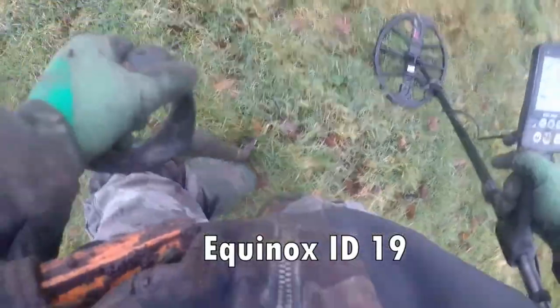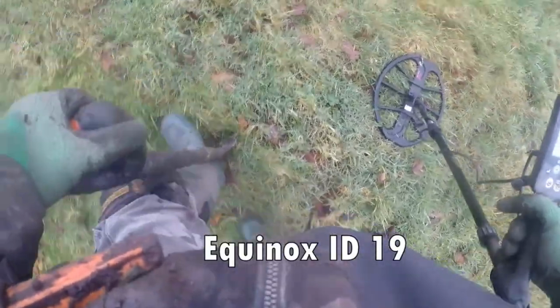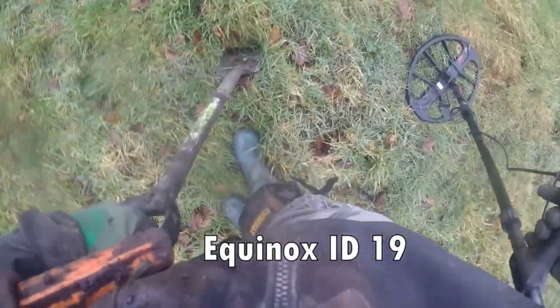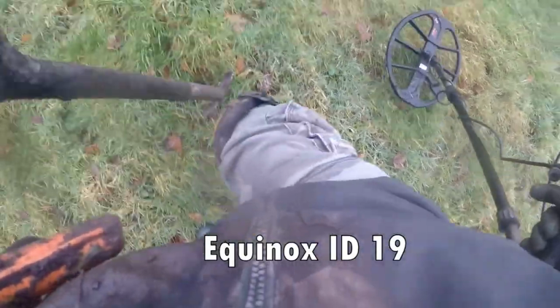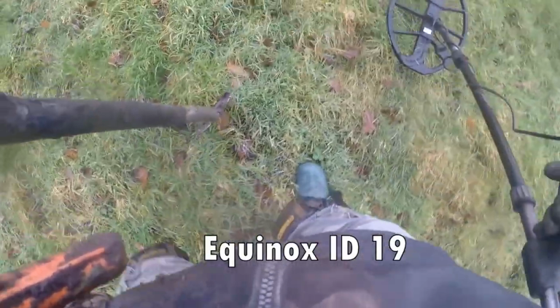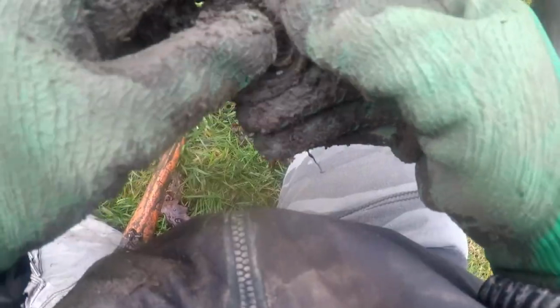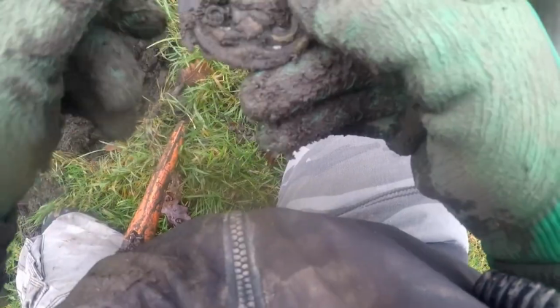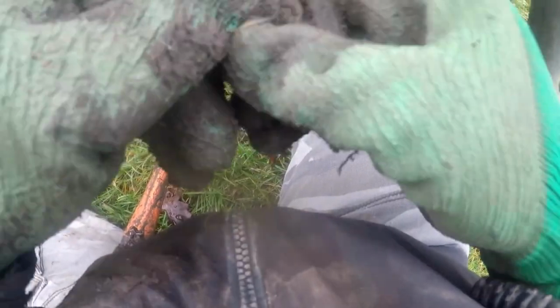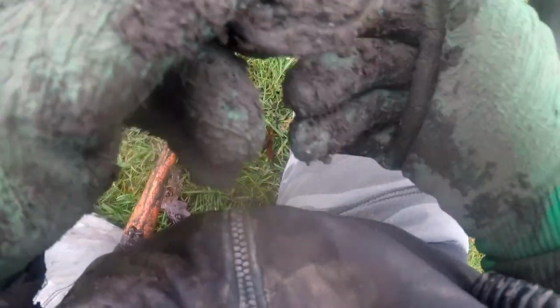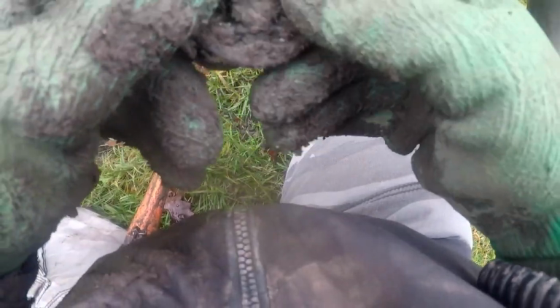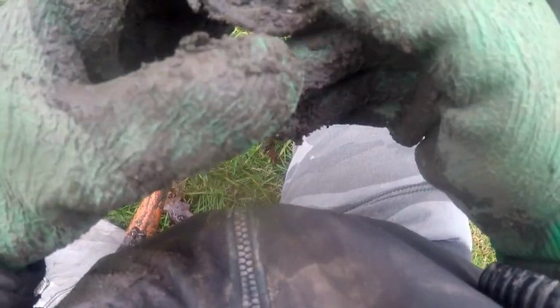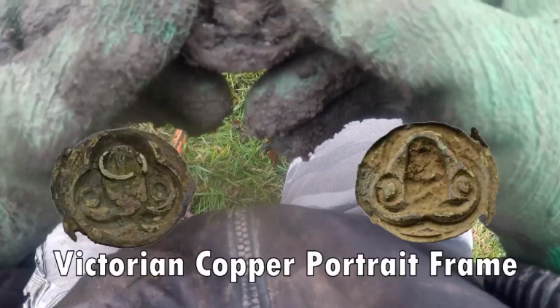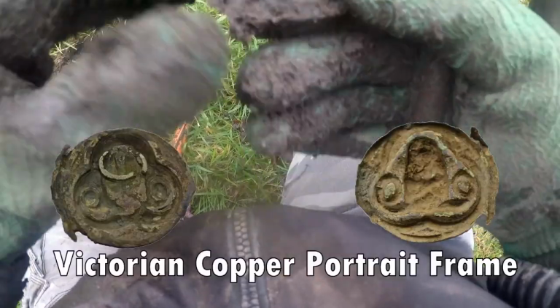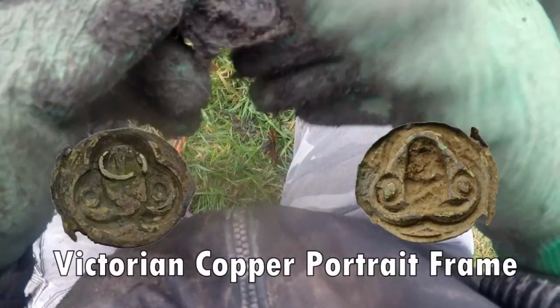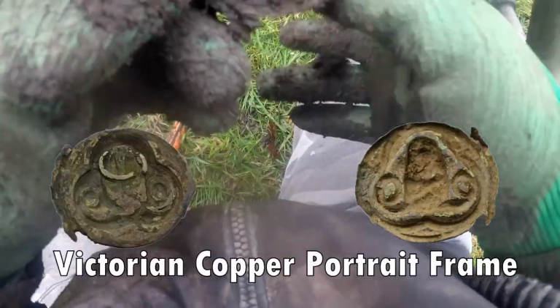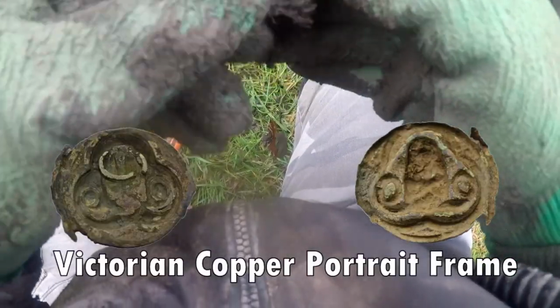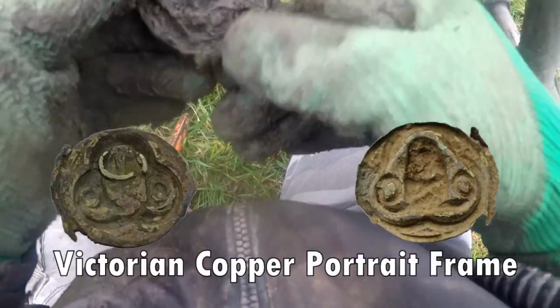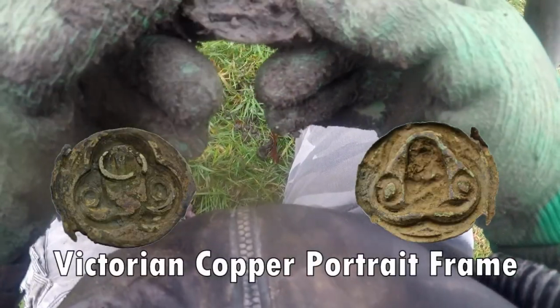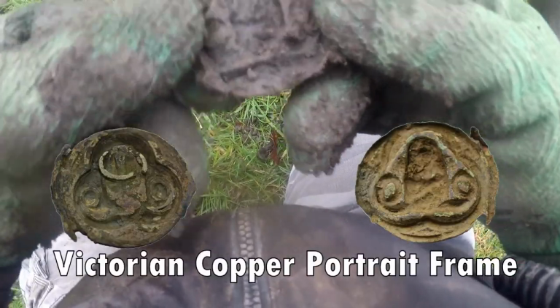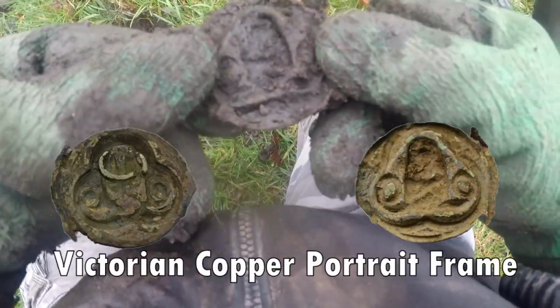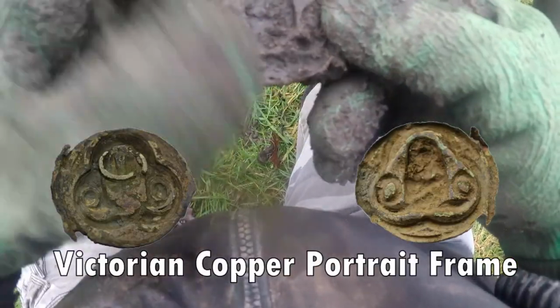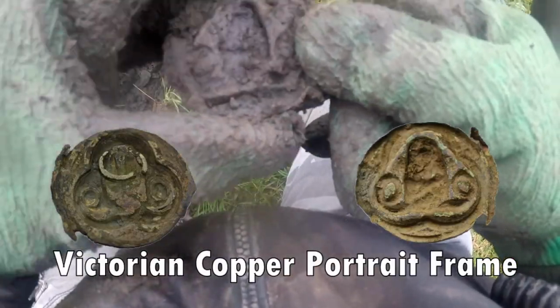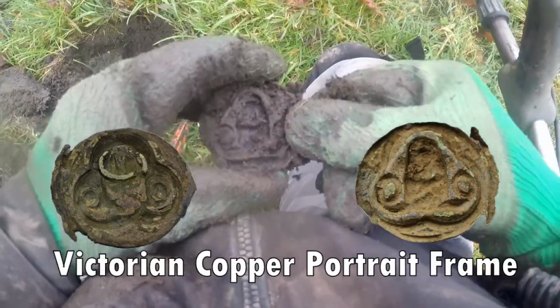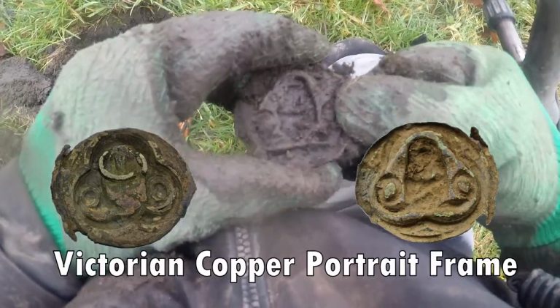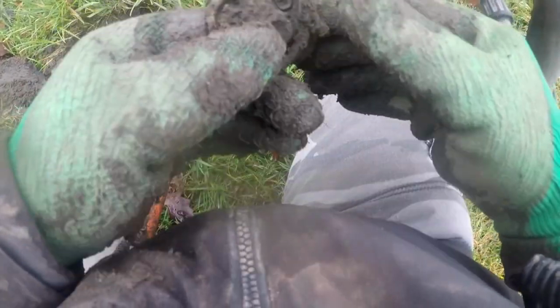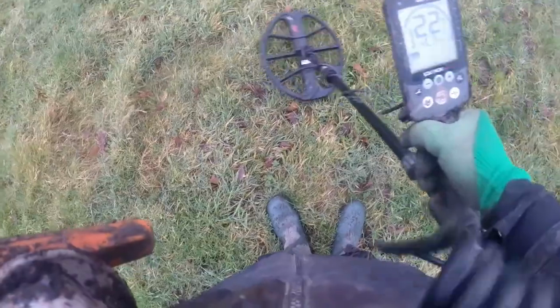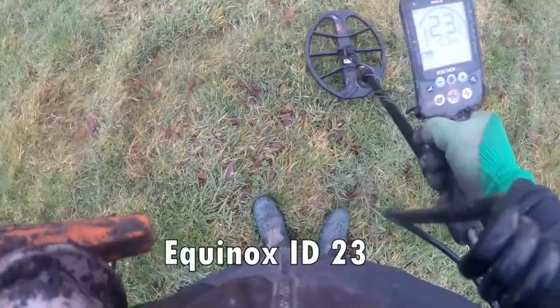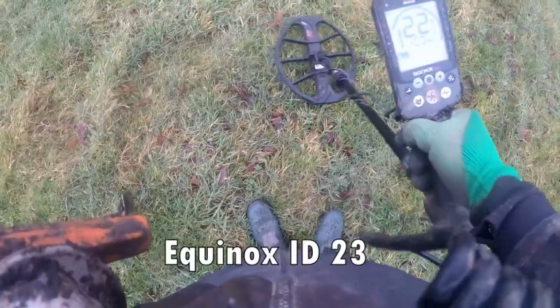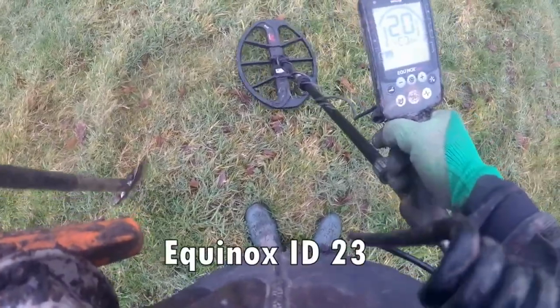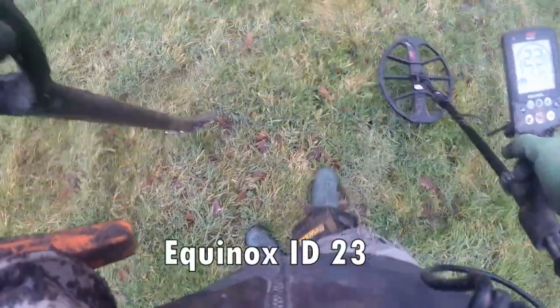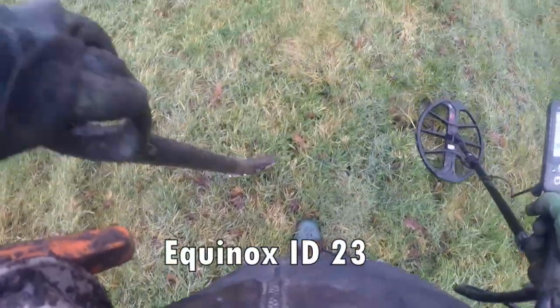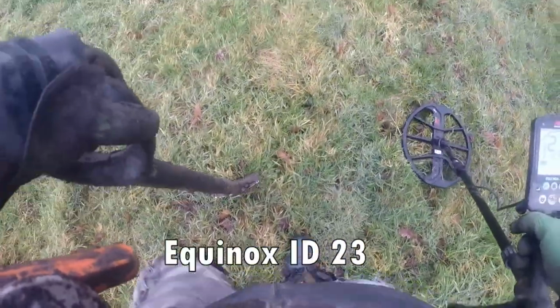Usually half a penny or penny that. Big piece of copper something. Plenty here - looking good.